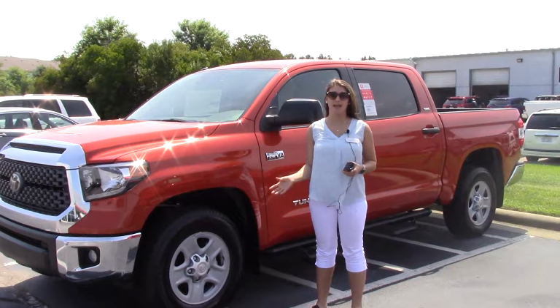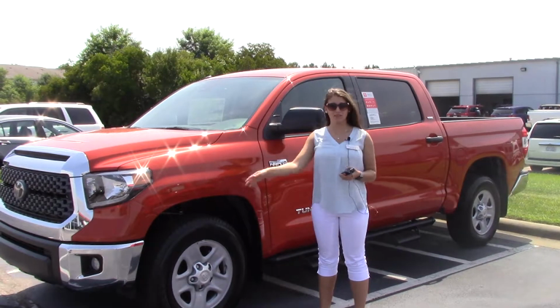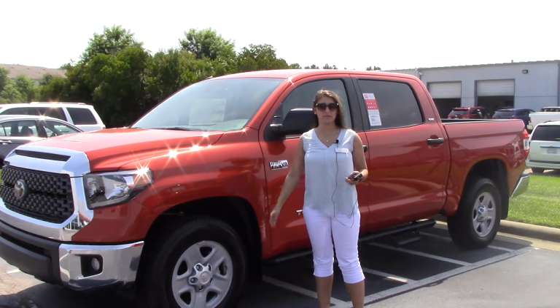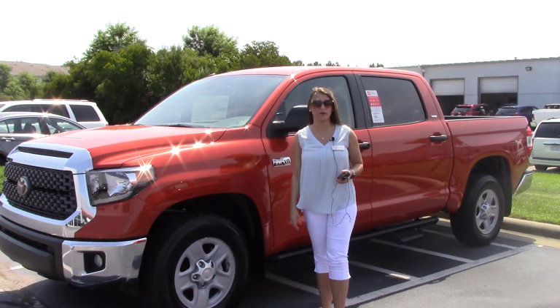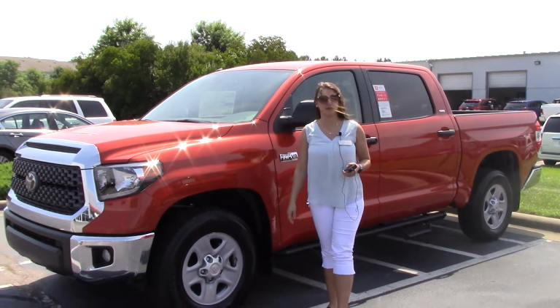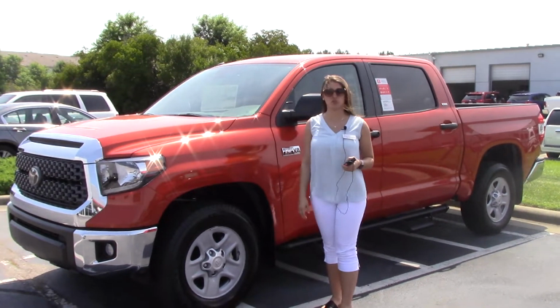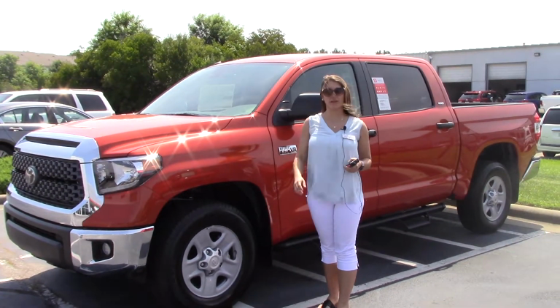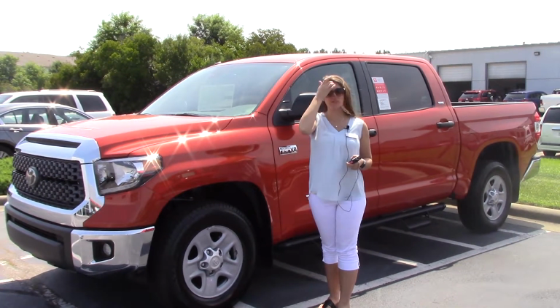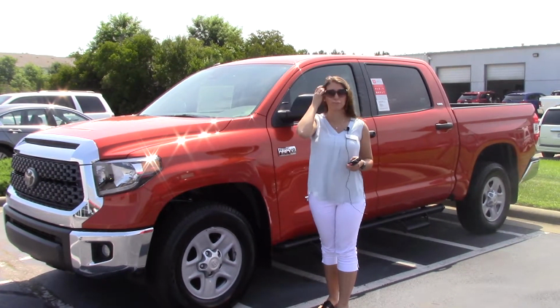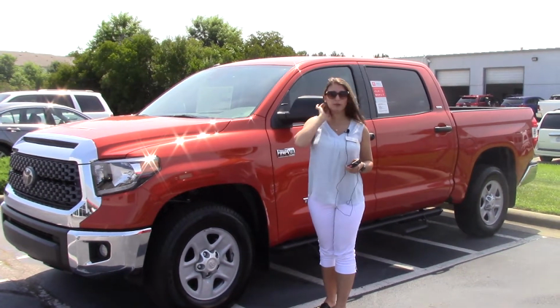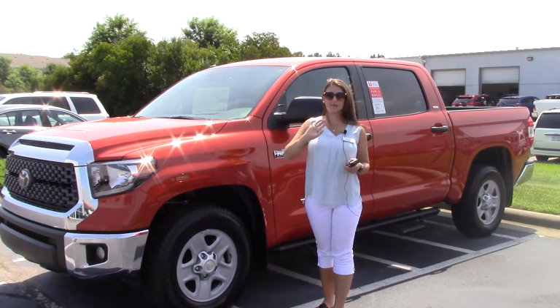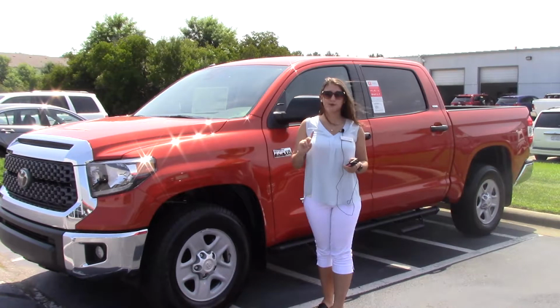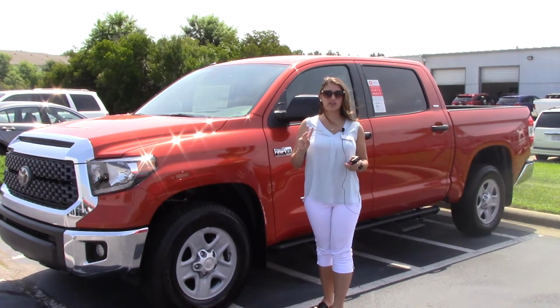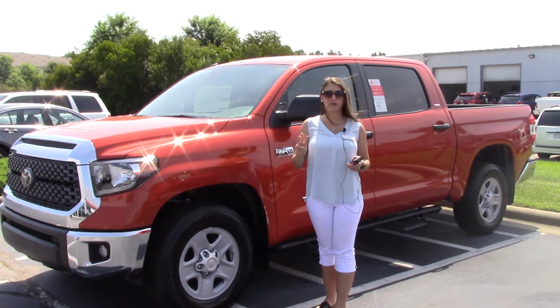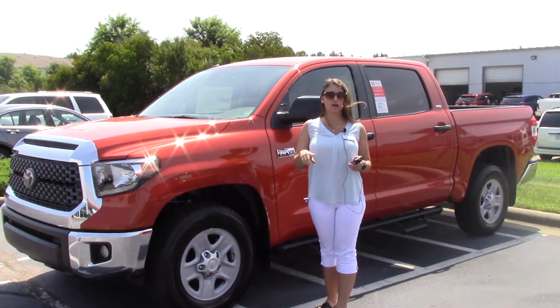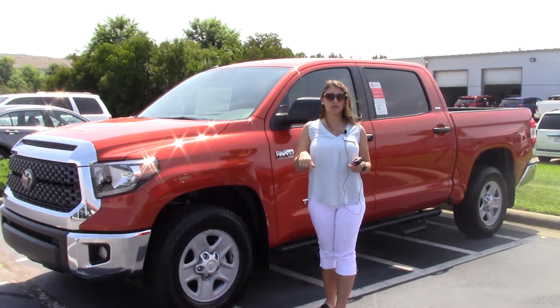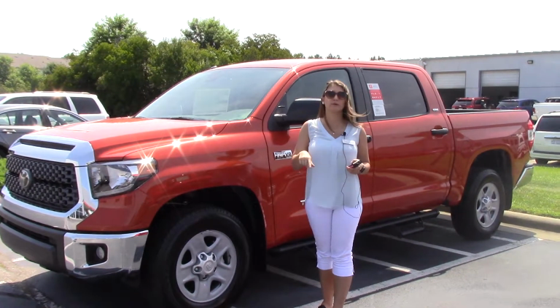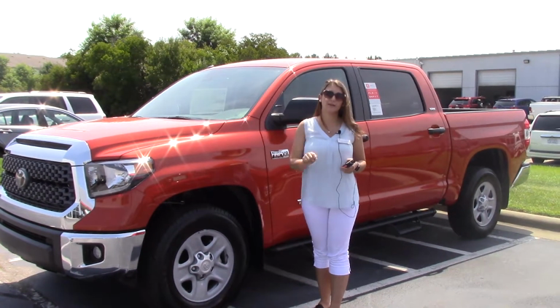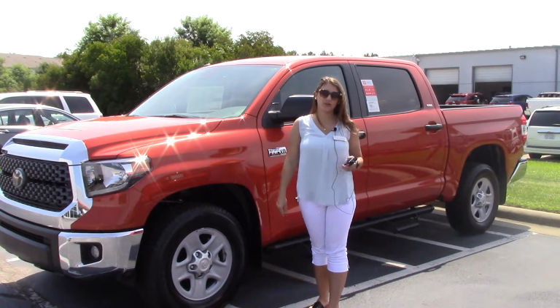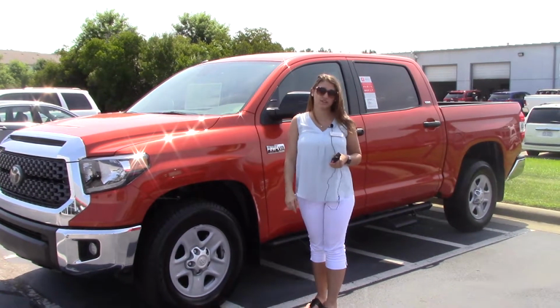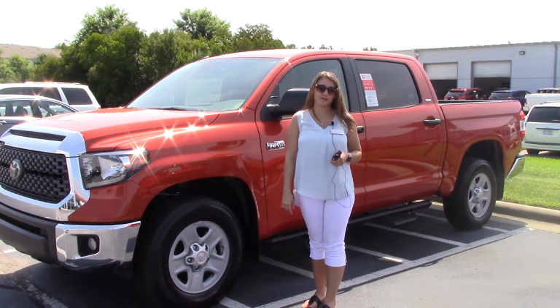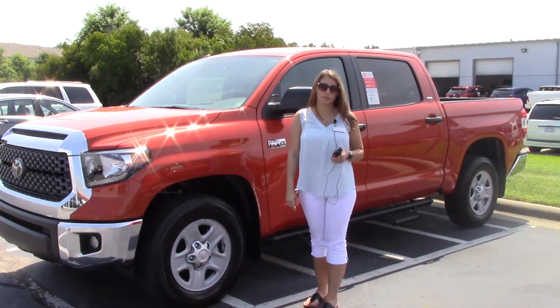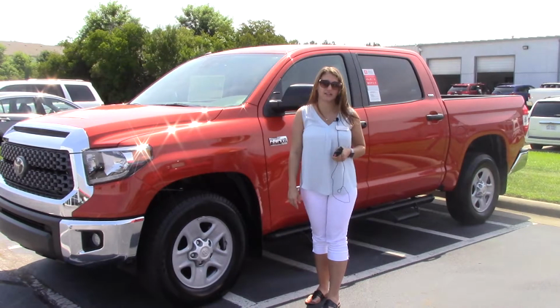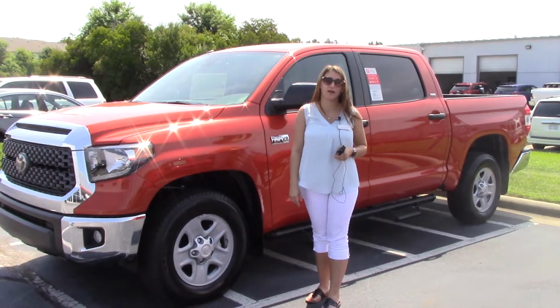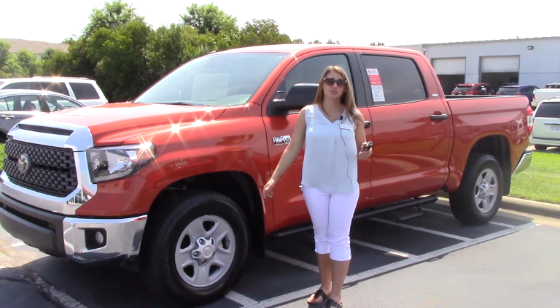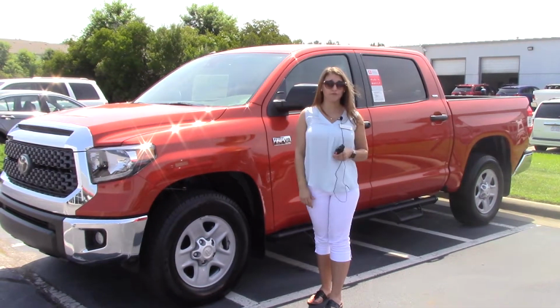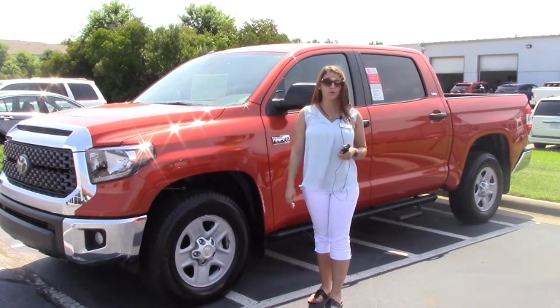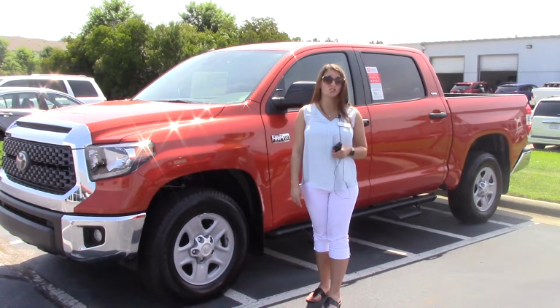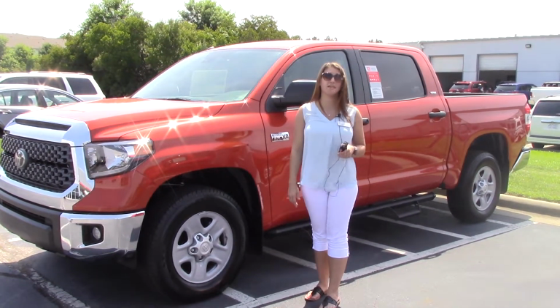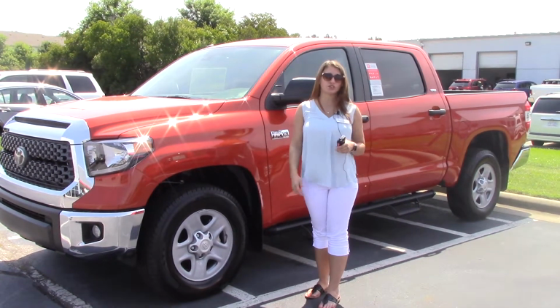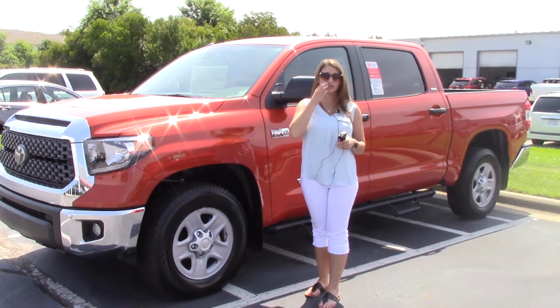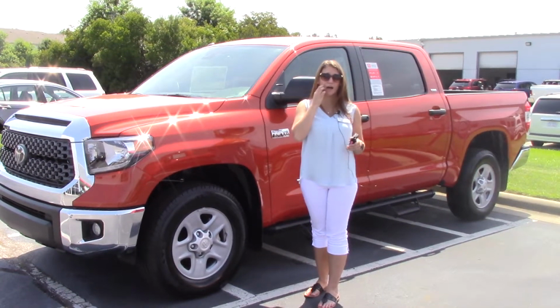Hey everybody, my name is Brooklyn. I work here at Heberfester Toyota. If I could ask a favor from you — if you'll like us on Facebook, Instagram, Twitter, as well as follow us here on YouTube, that way you can get the overall dealership experience here in Wilson, North Carolina. Also, to see our full inventory, visit us online at HeberfesterToyota.com.